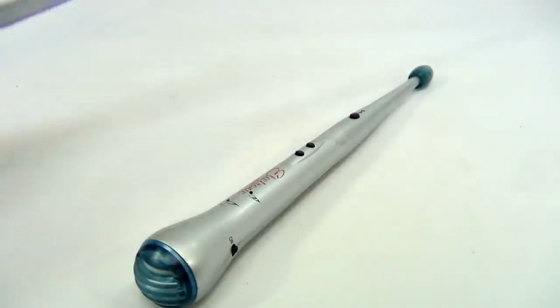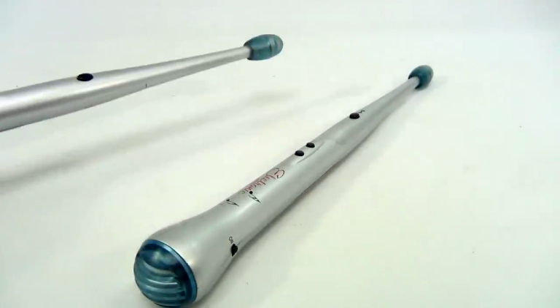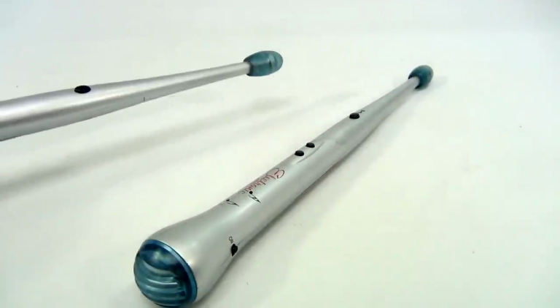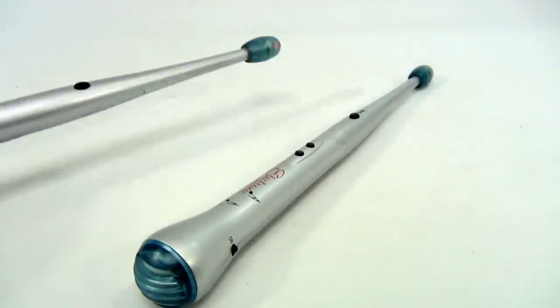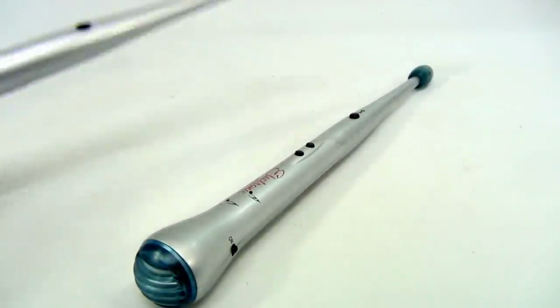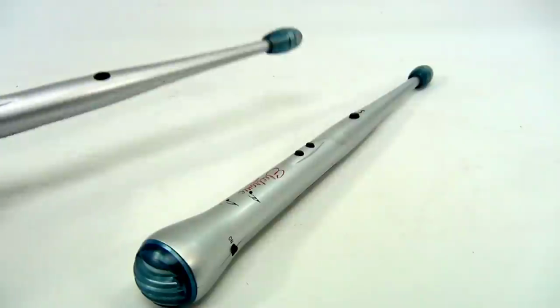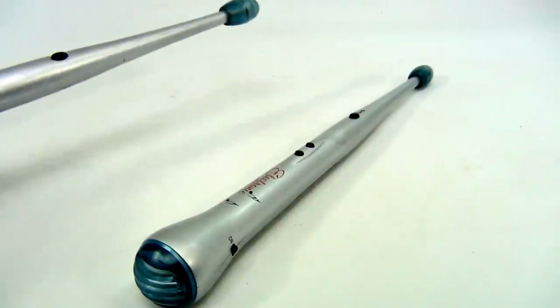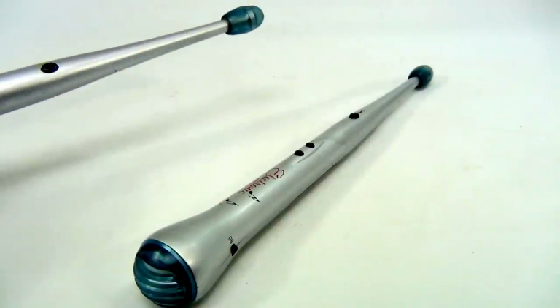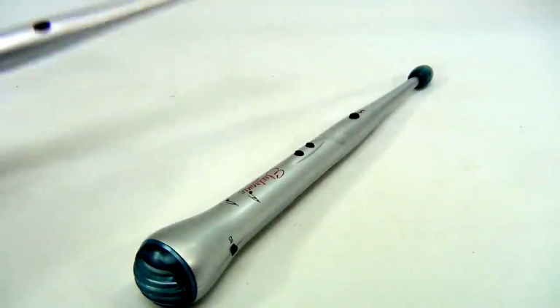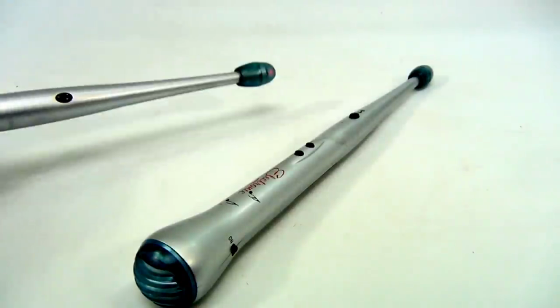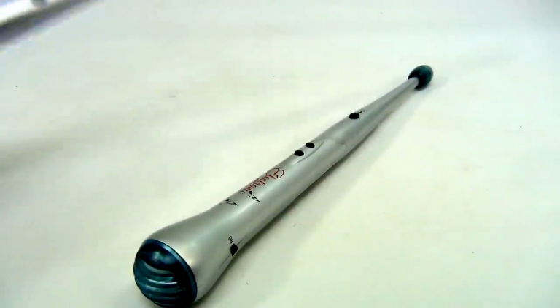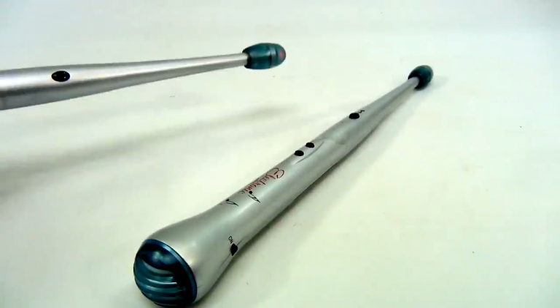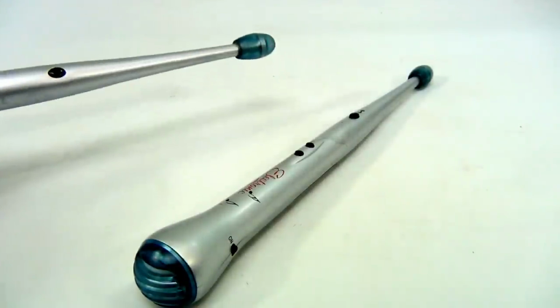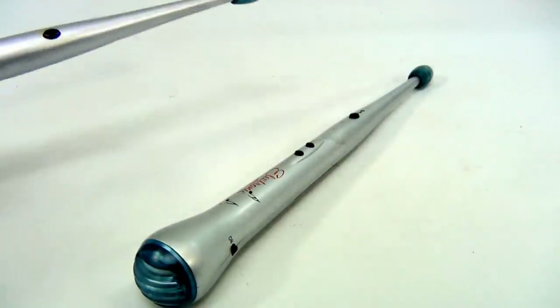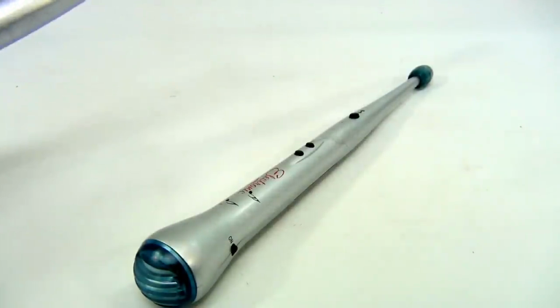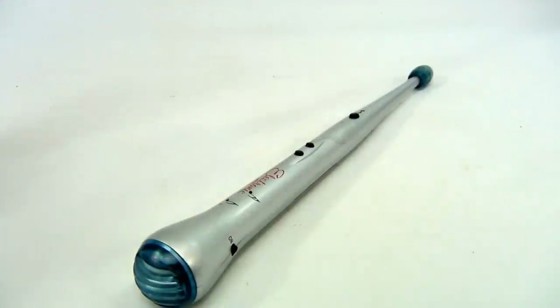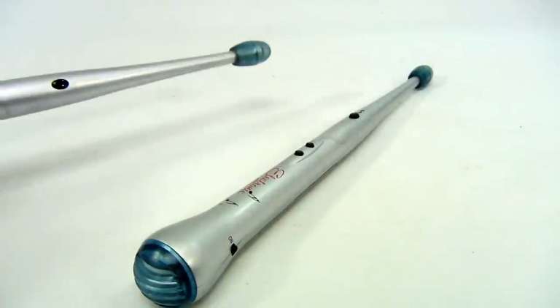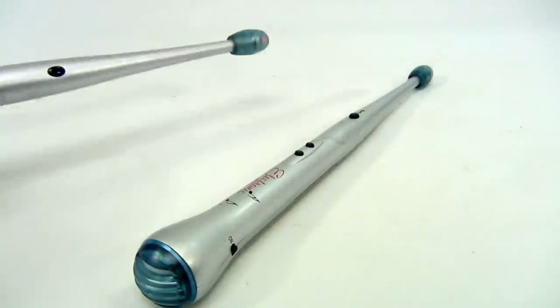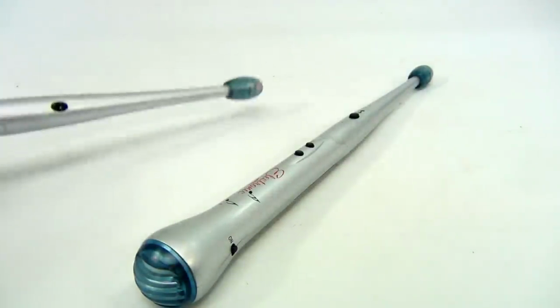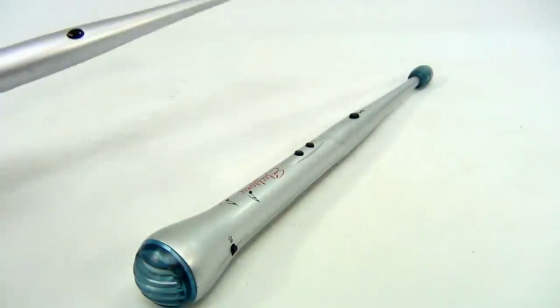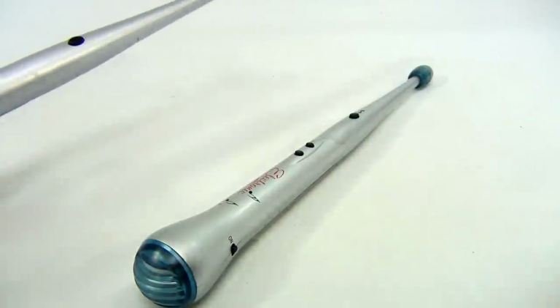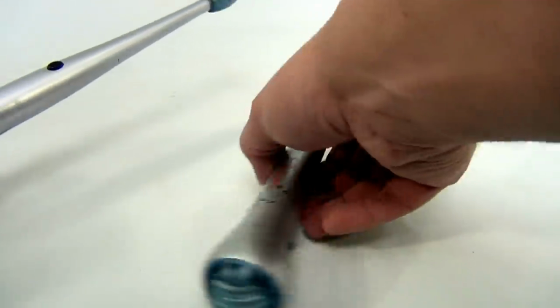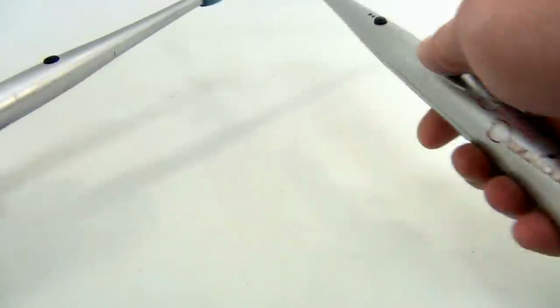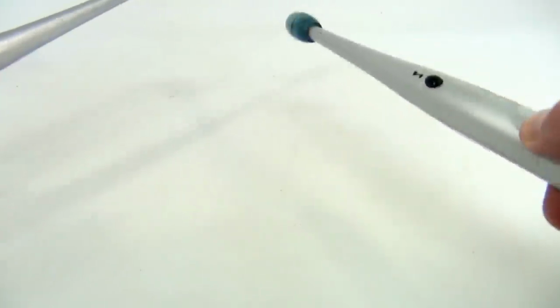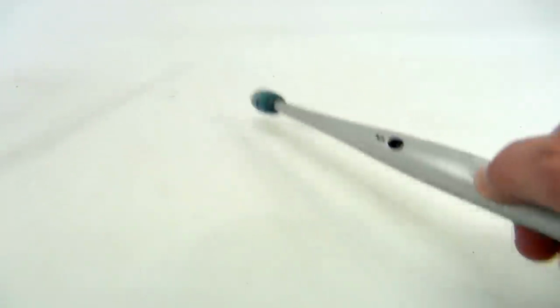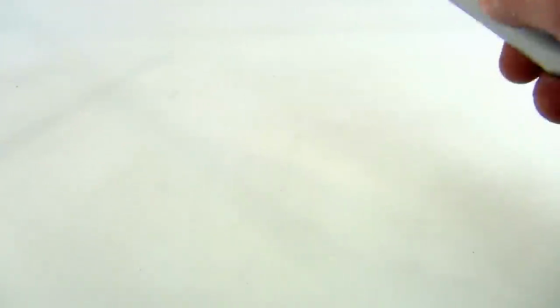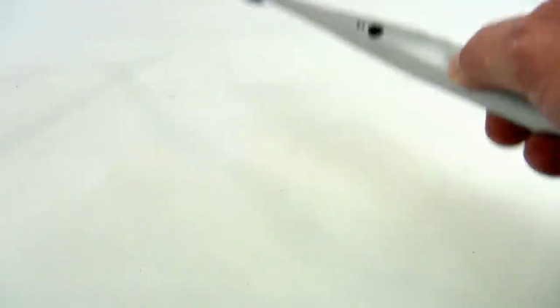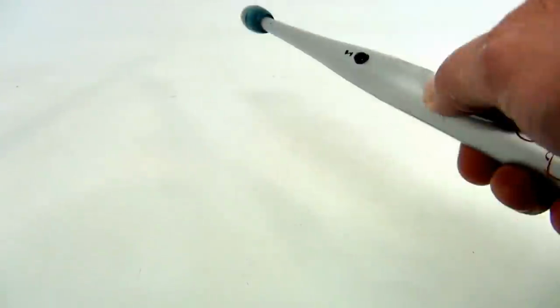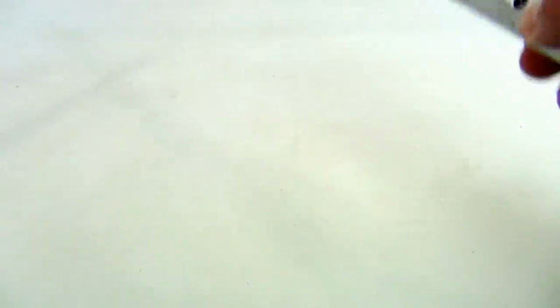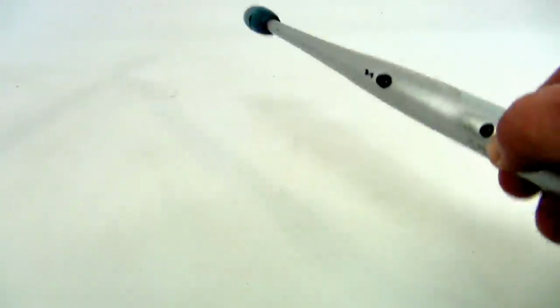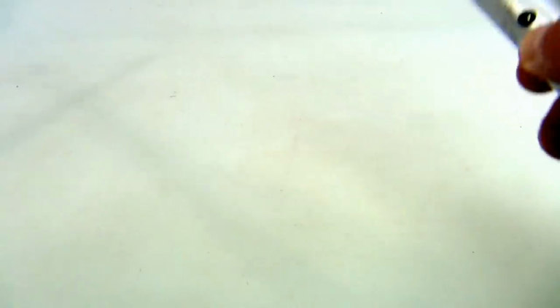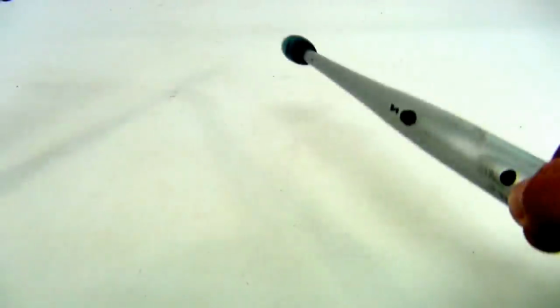So if you hit it, you hear that? Now if I hit this button, the crash cymbal, and this button, it's a tom-tom. So each one has those sounds: crash, tom.